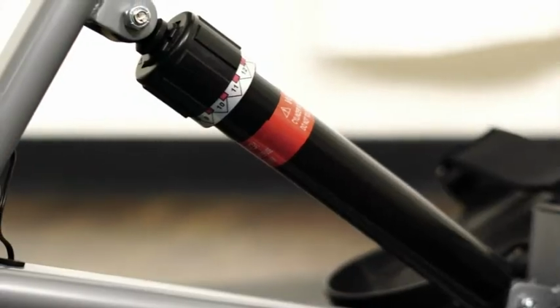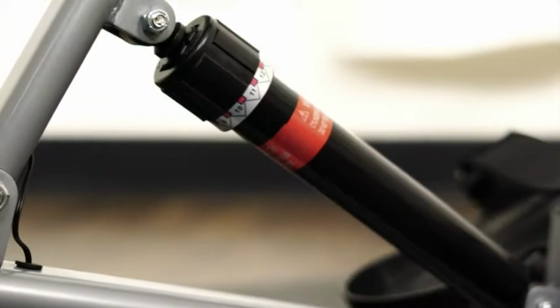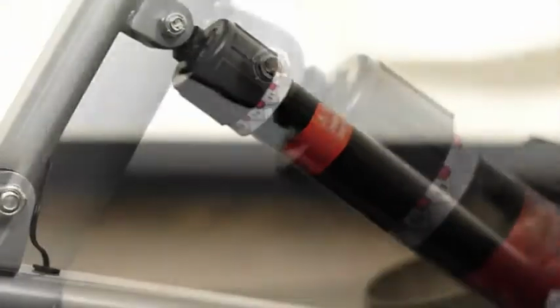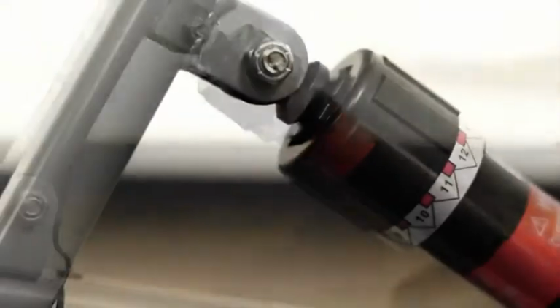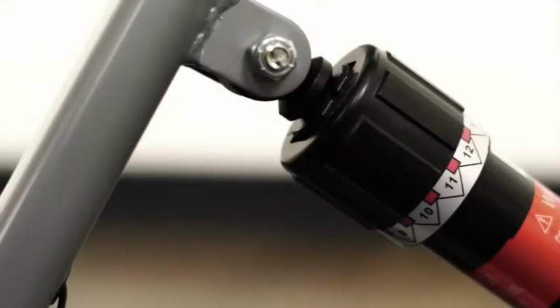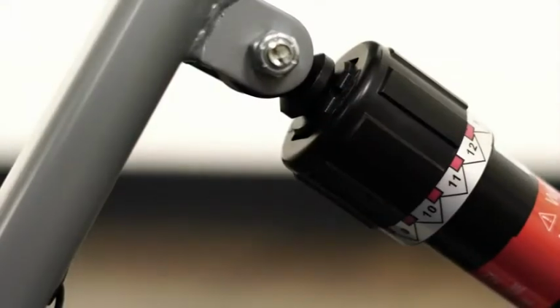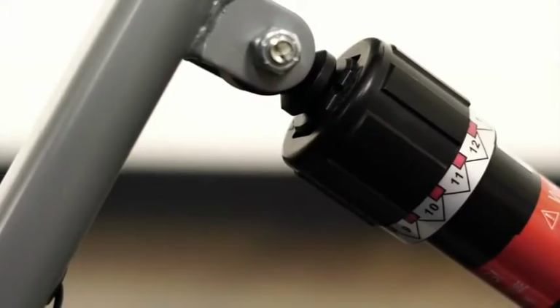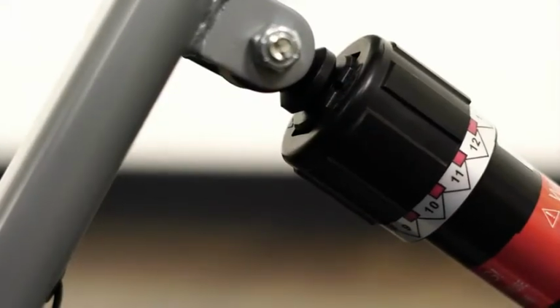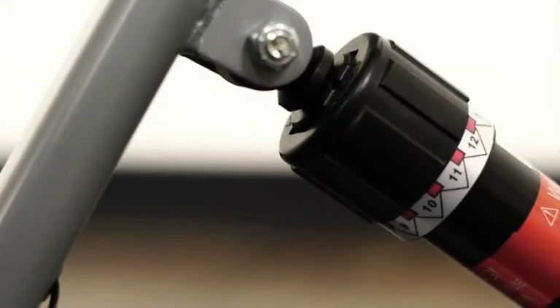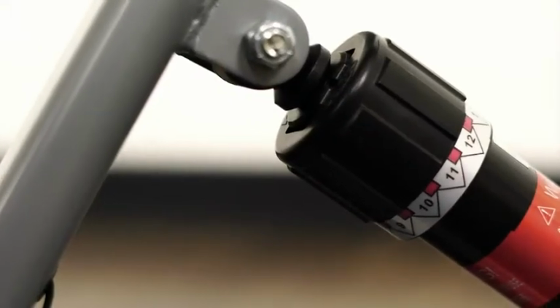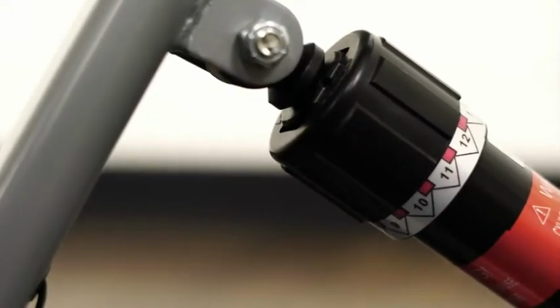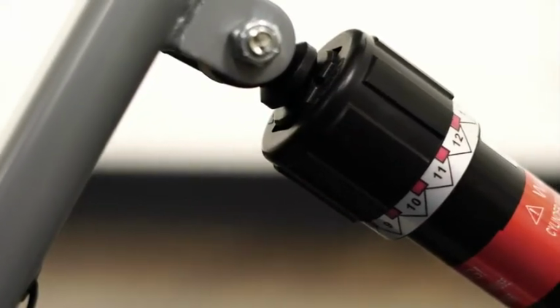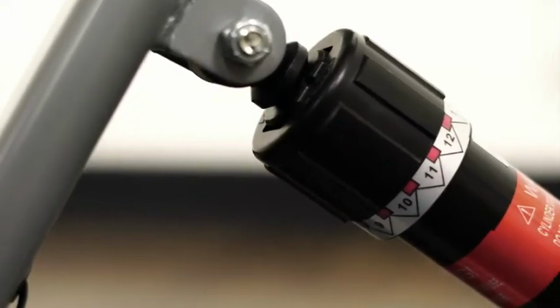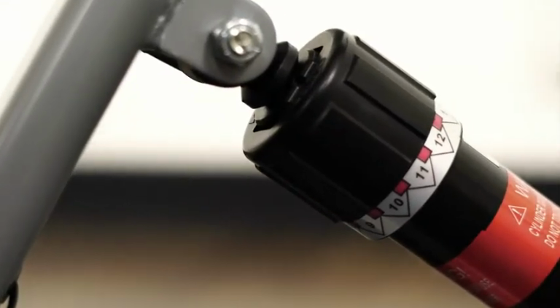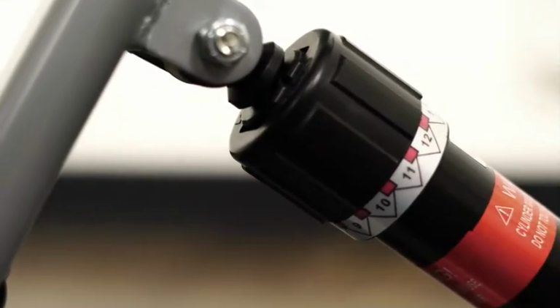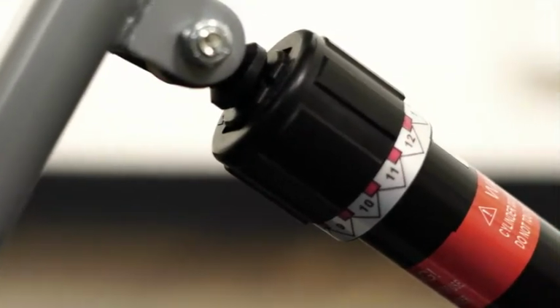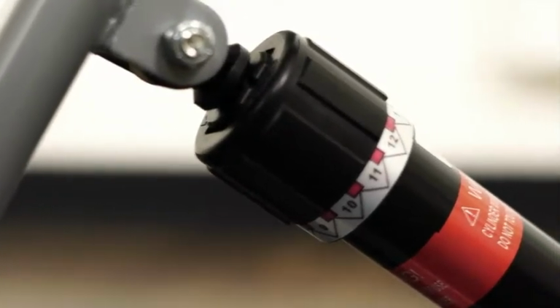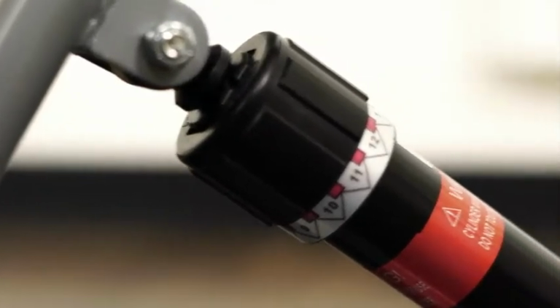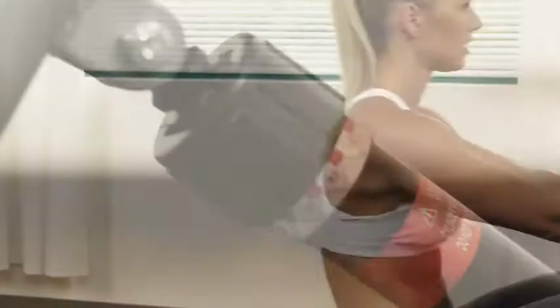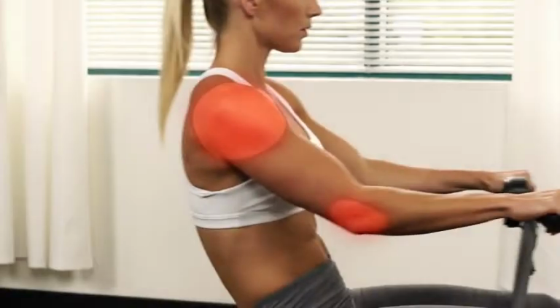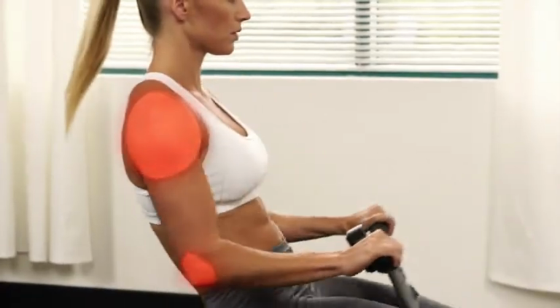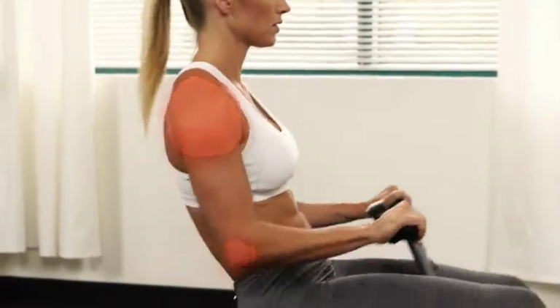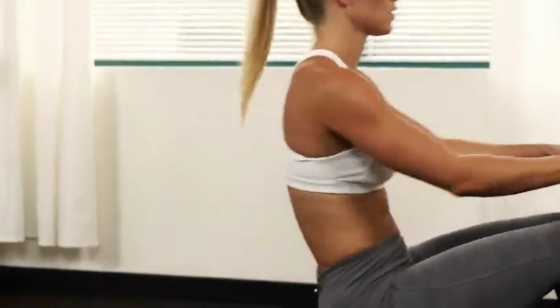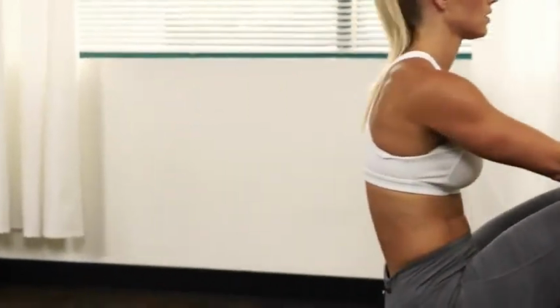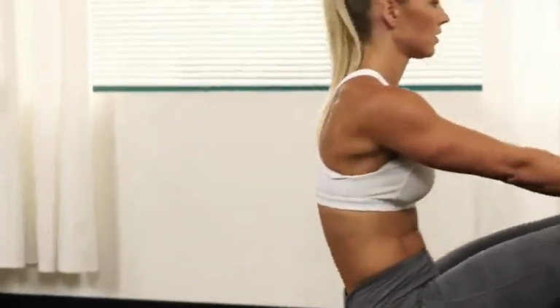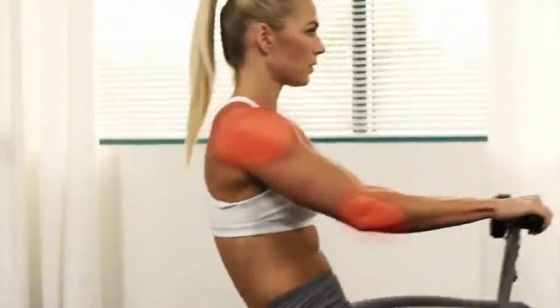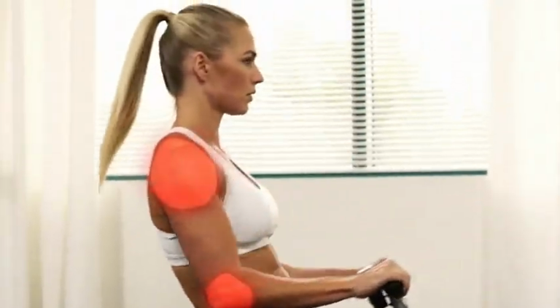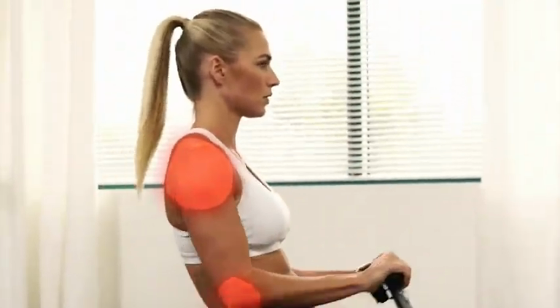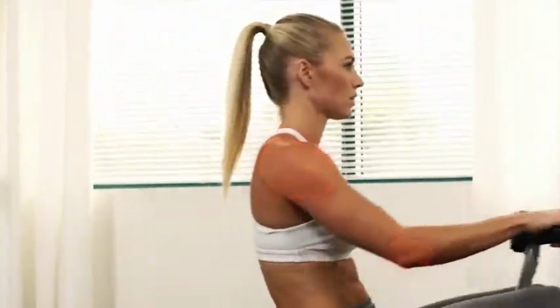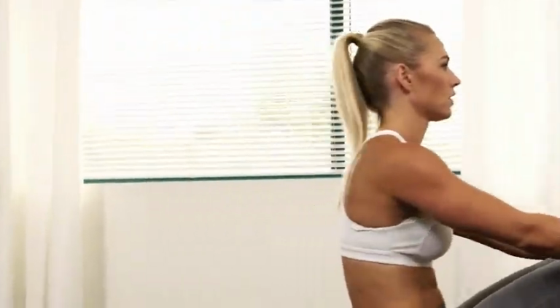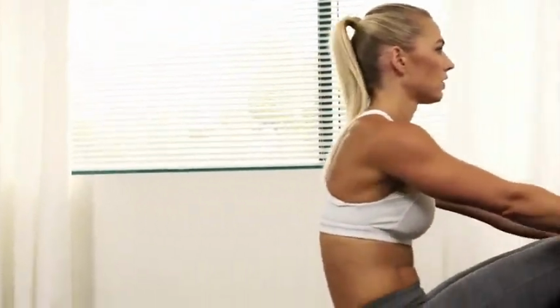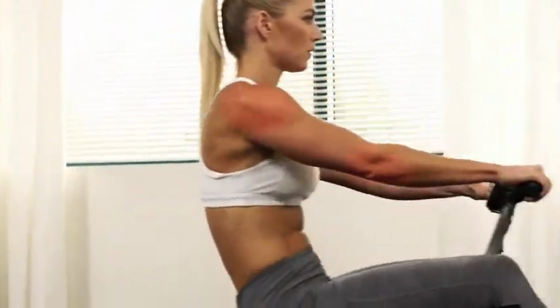The hydraulic cylinder provides 12 resistance levels. Stay challenged for both your lower and upper body.